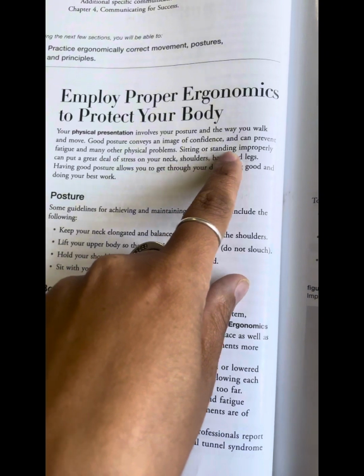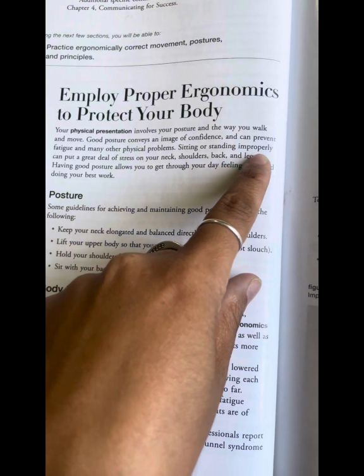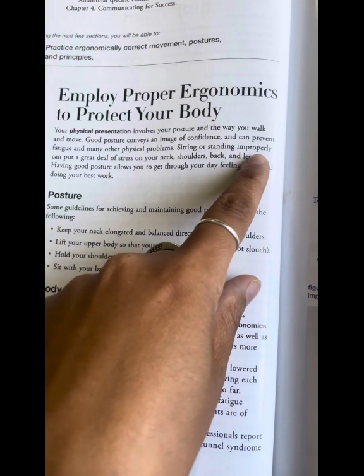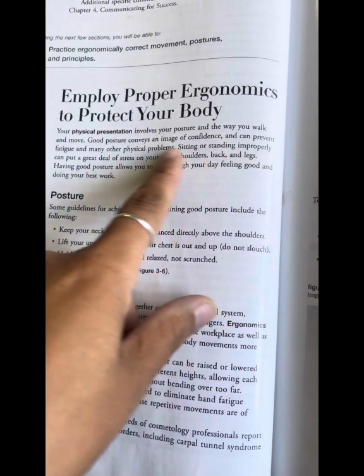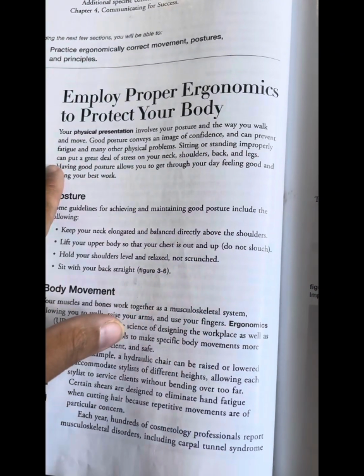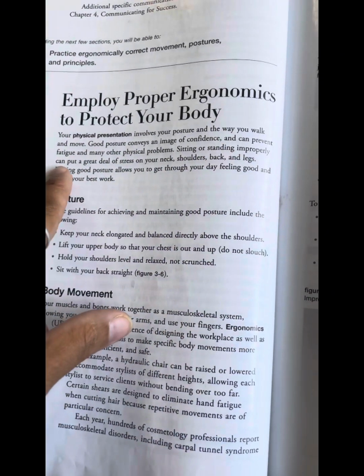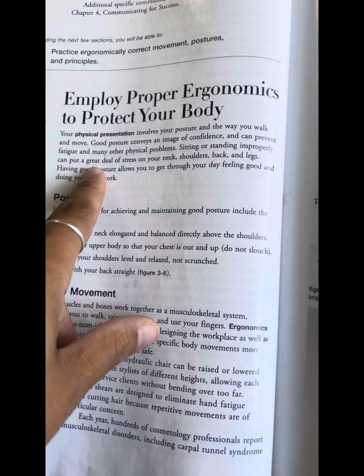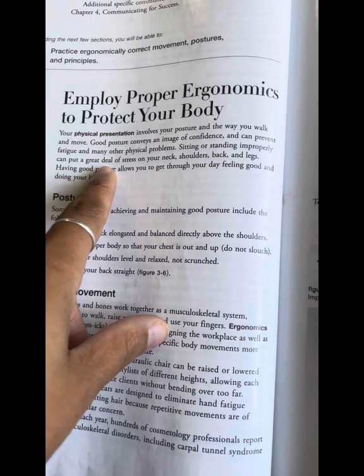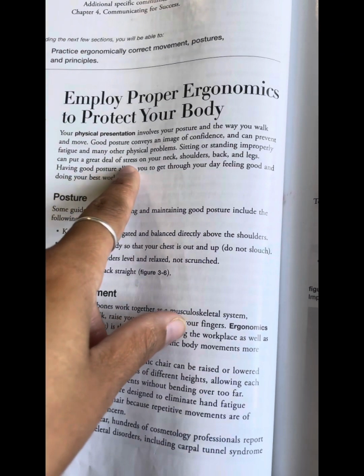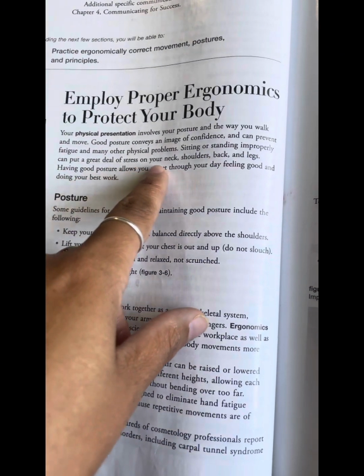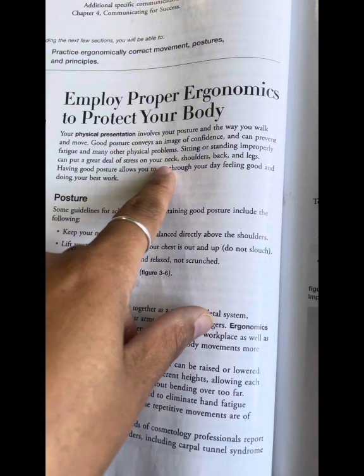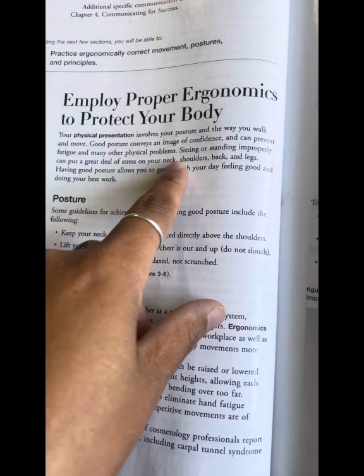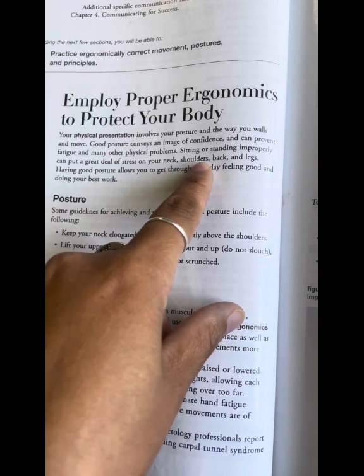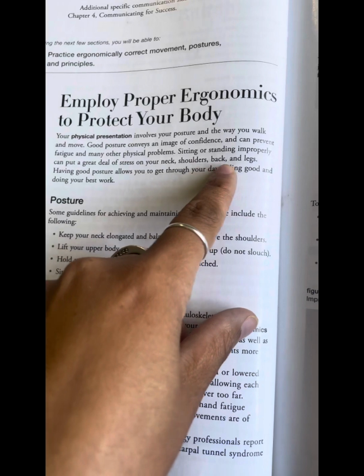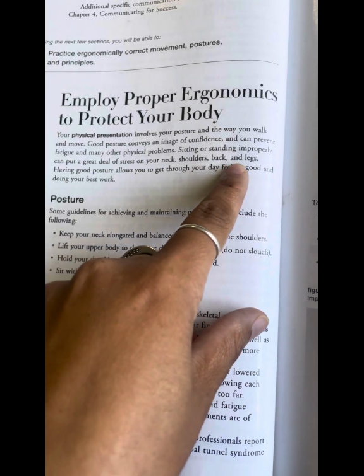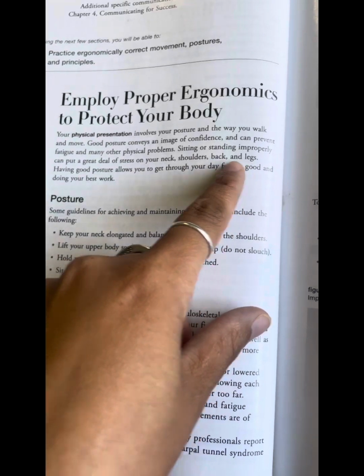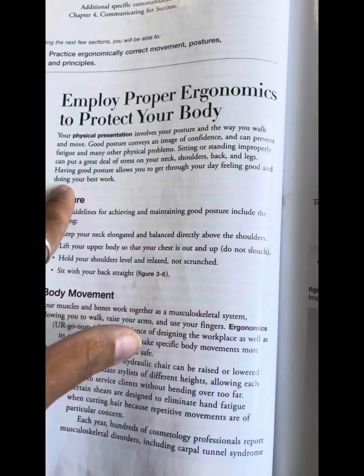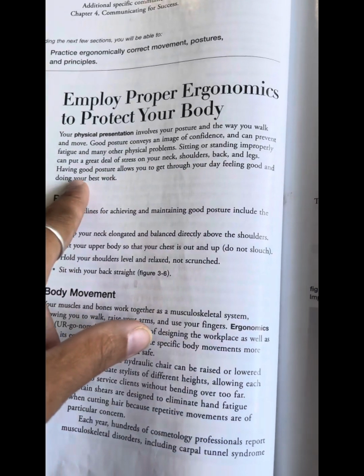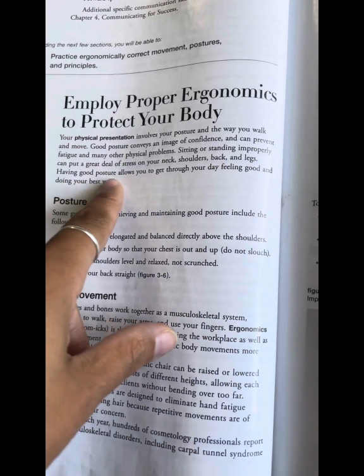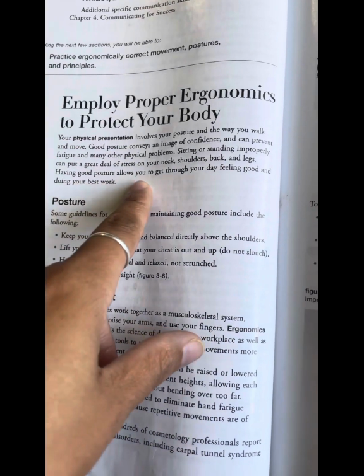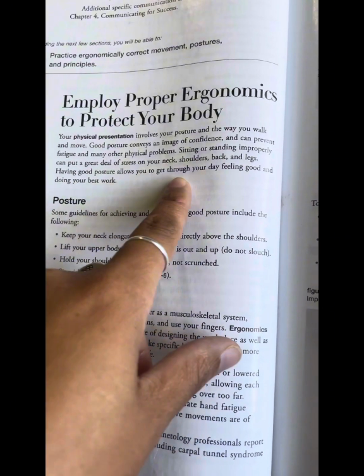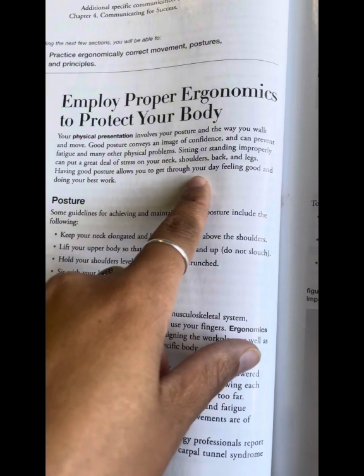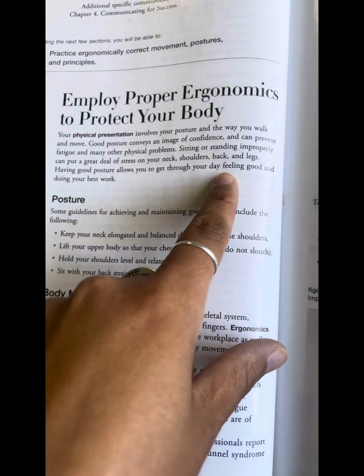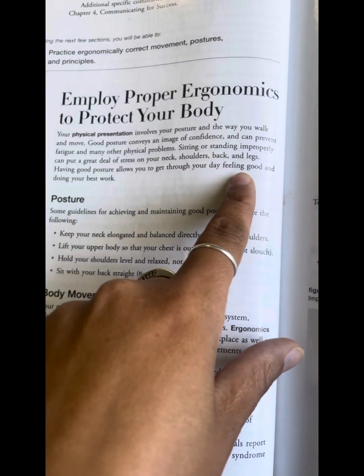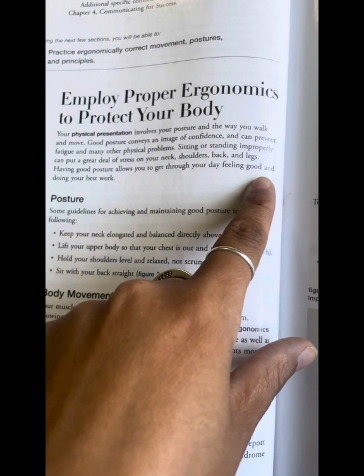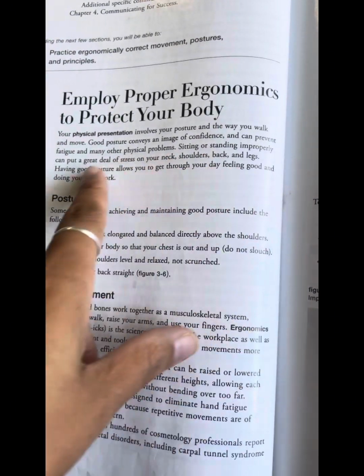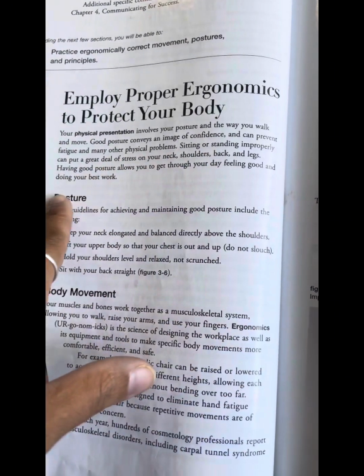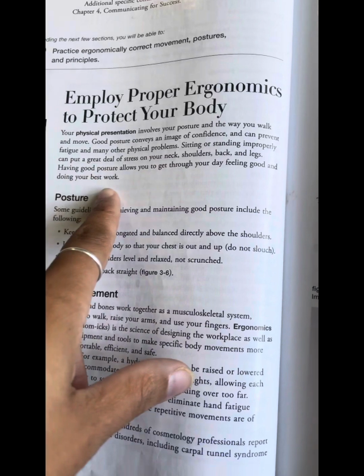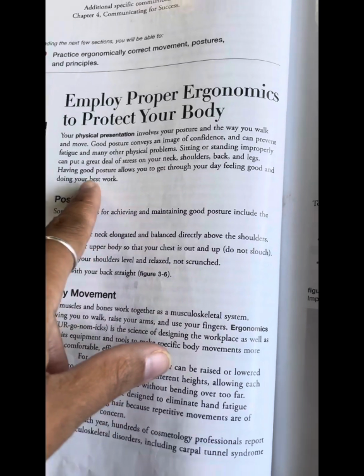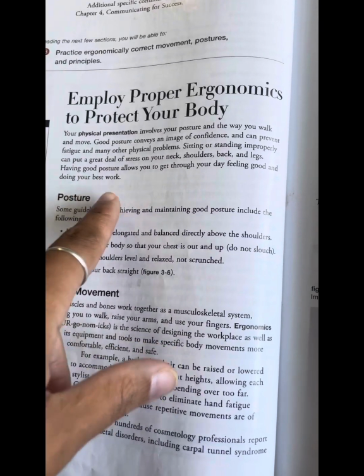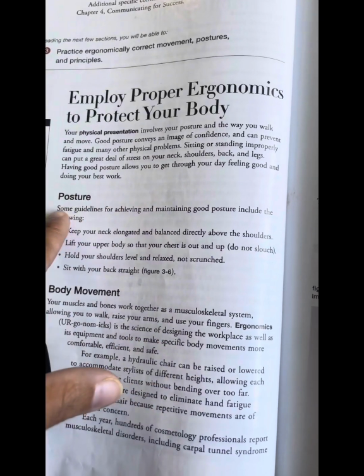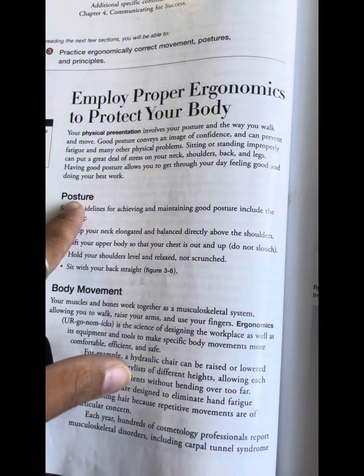Sitting or standing improperly can put a great deal of stress on your neck, shoulders, back, and legs. Having good posture allows you to get through the day feeling good and doing your best work.